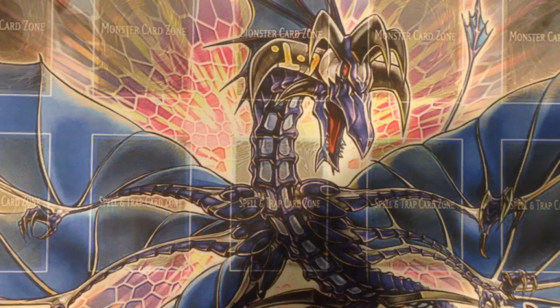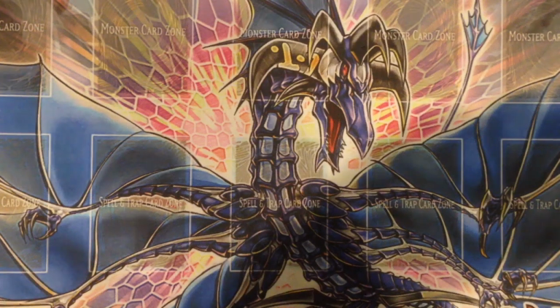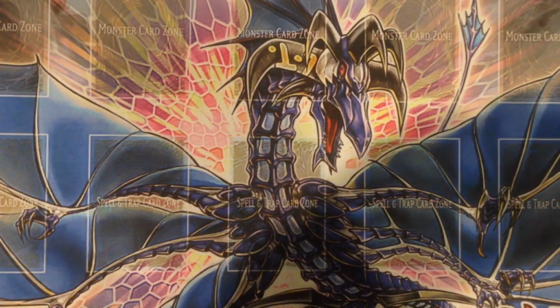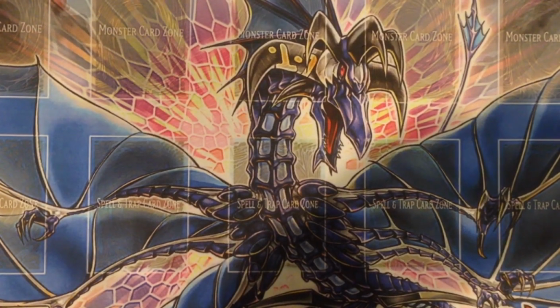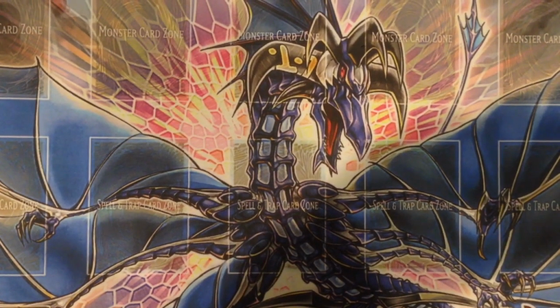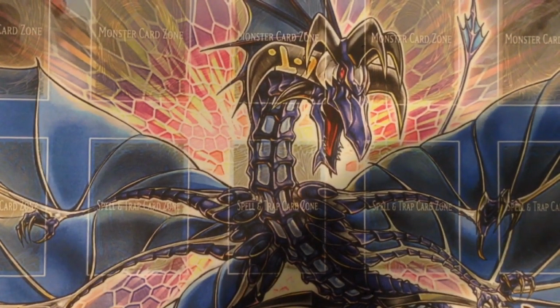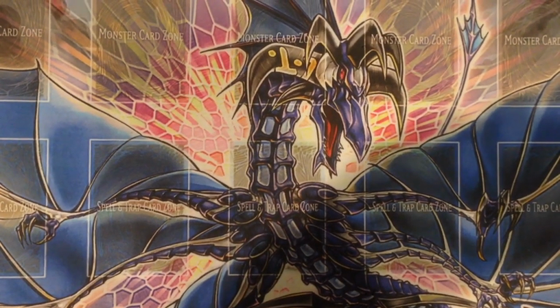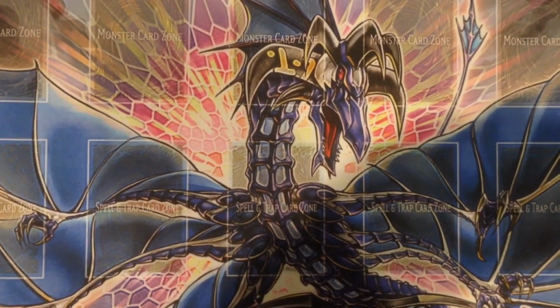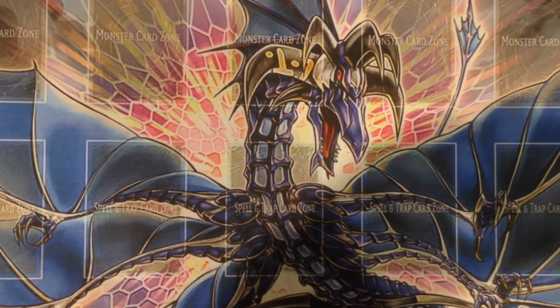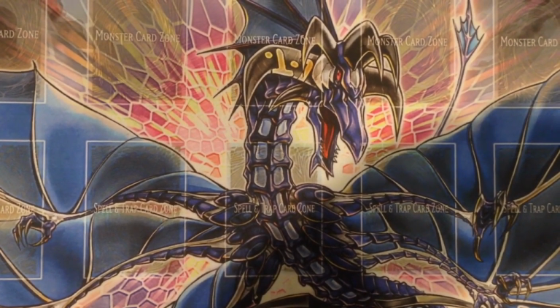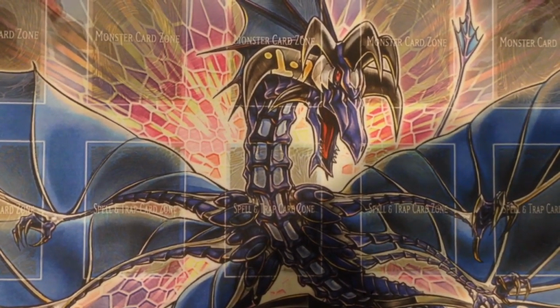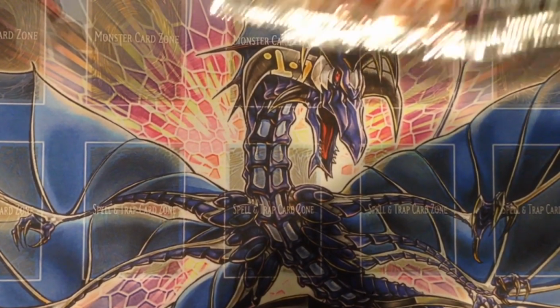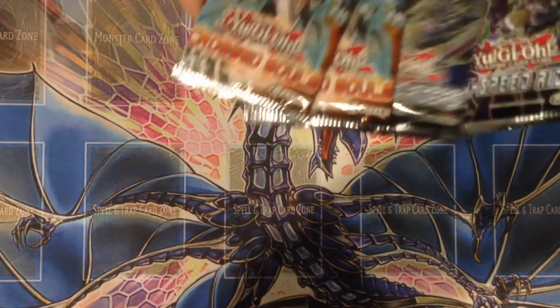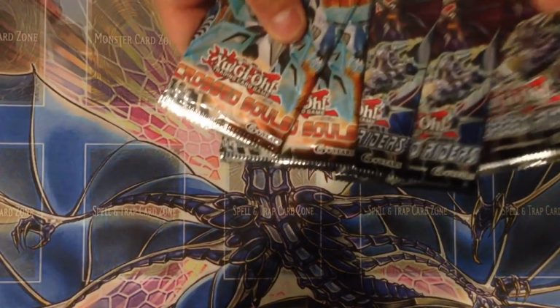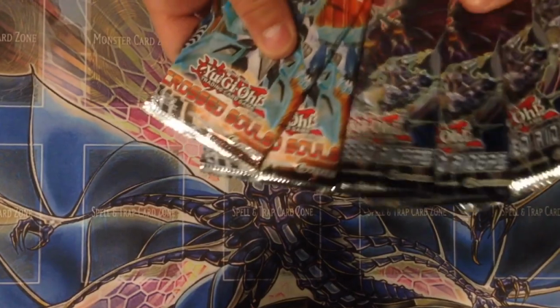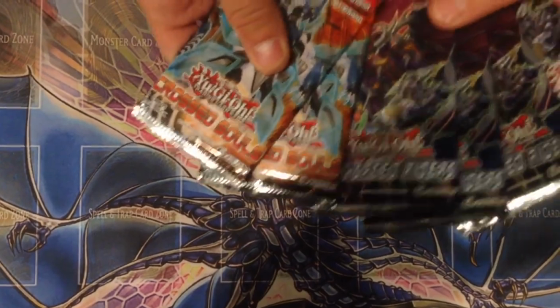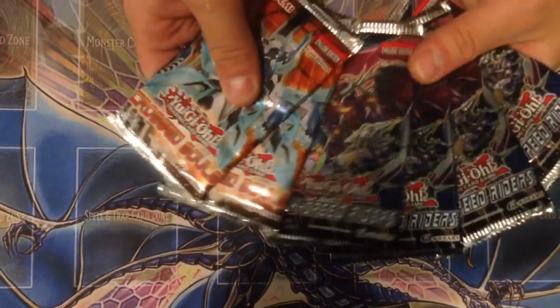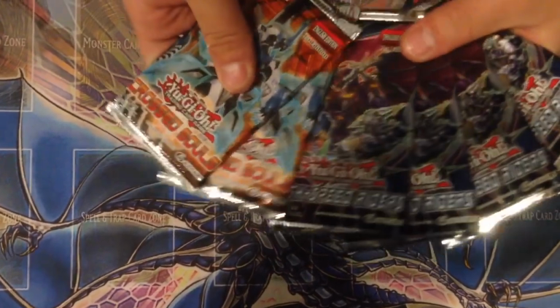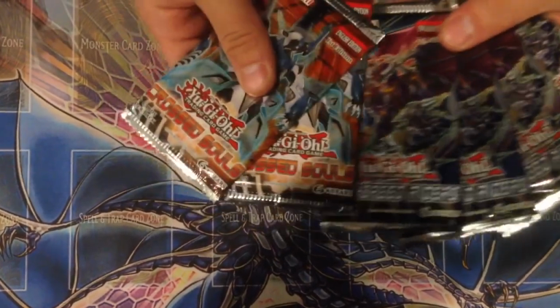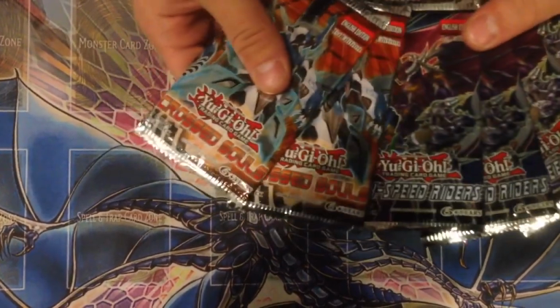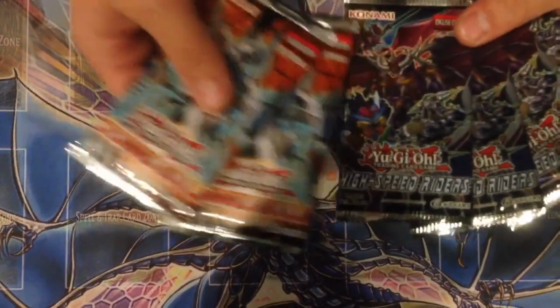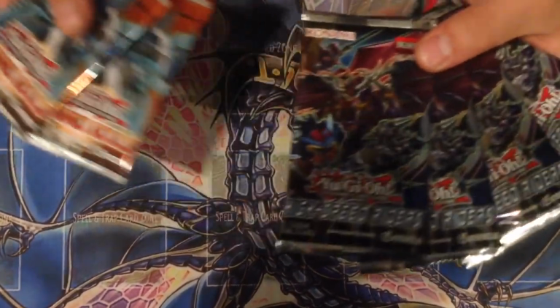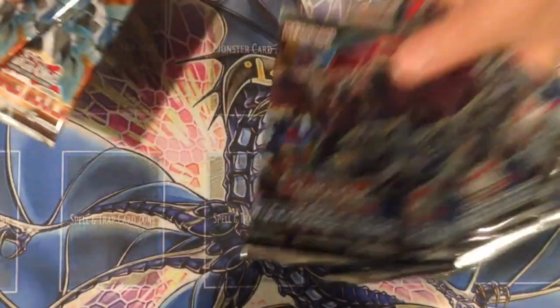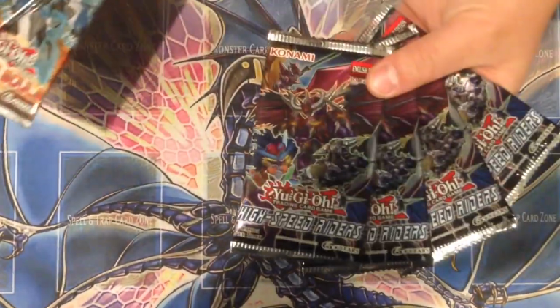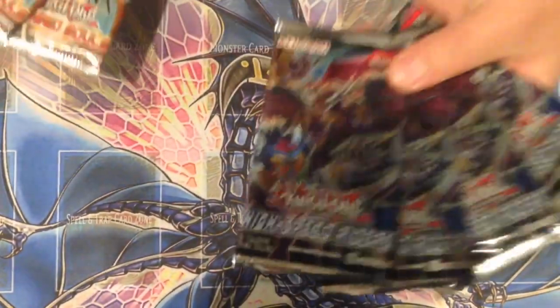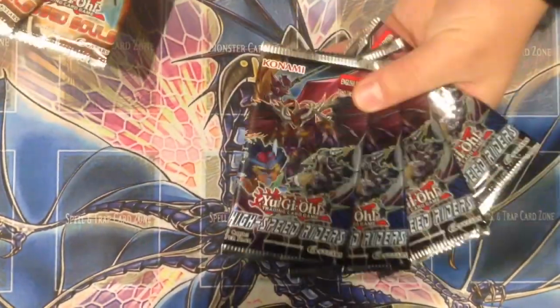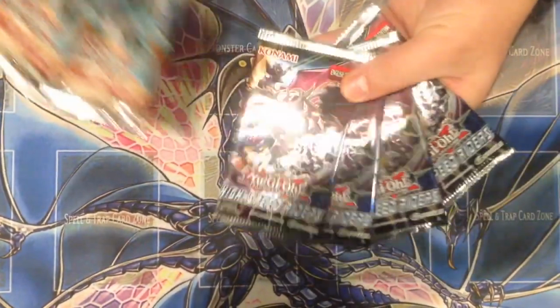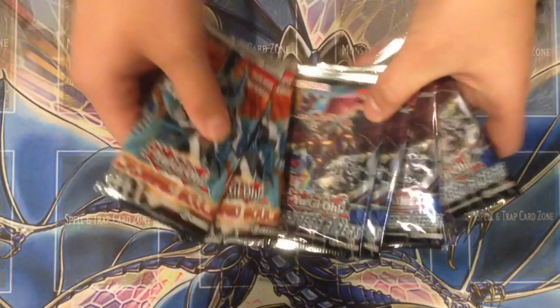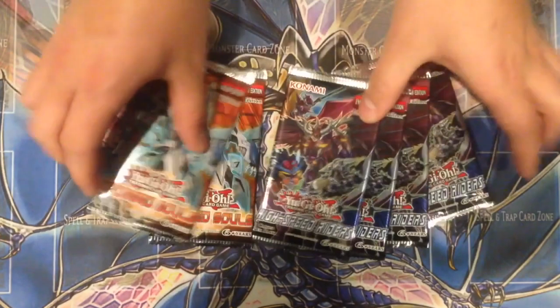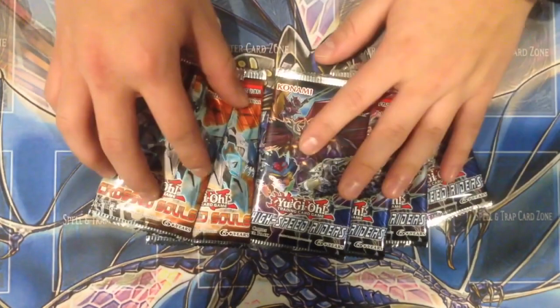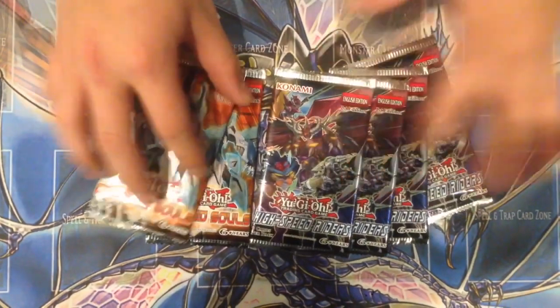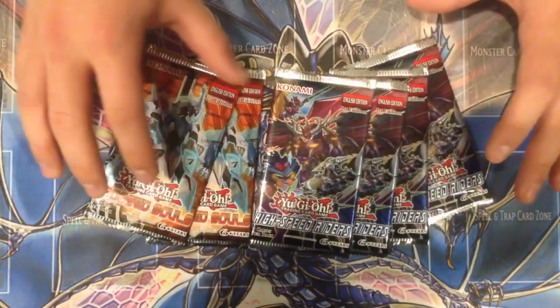What is going on YouTube? This is Sam from Team SamuraiX1, and today I've got six packs — two Crossos and four High Speed Riders — and these packs are brought to you guys by David.